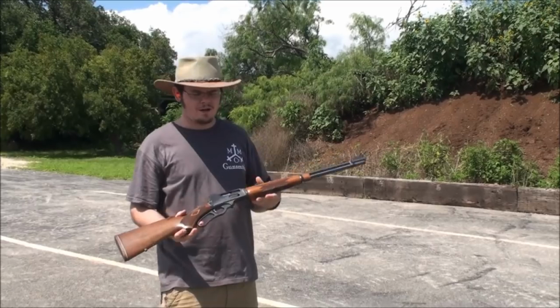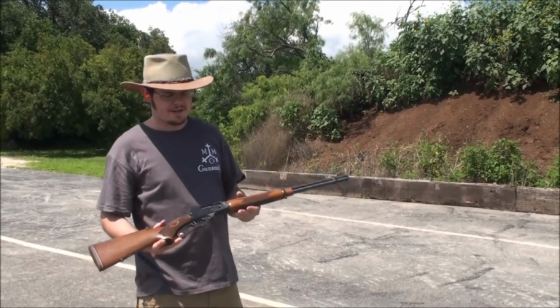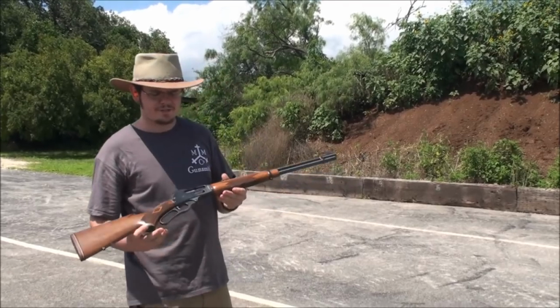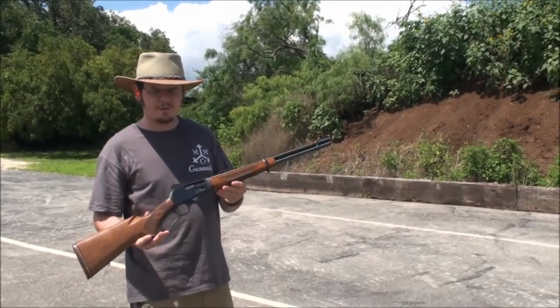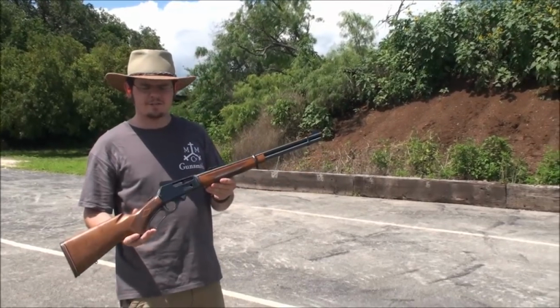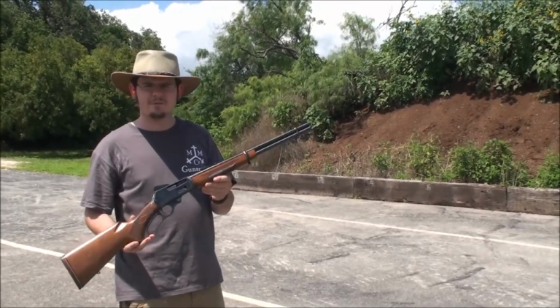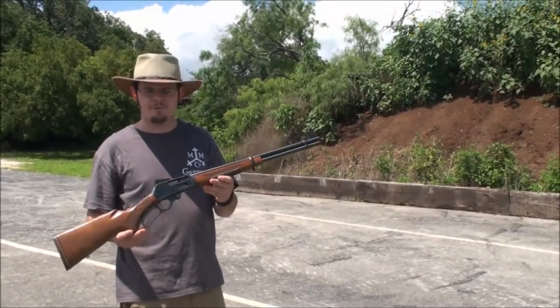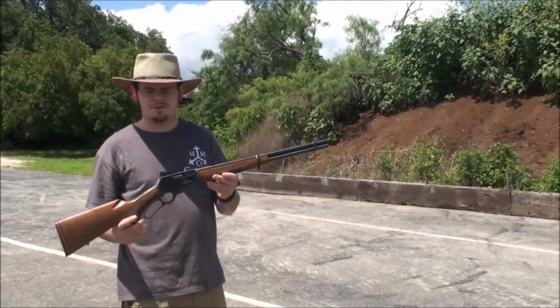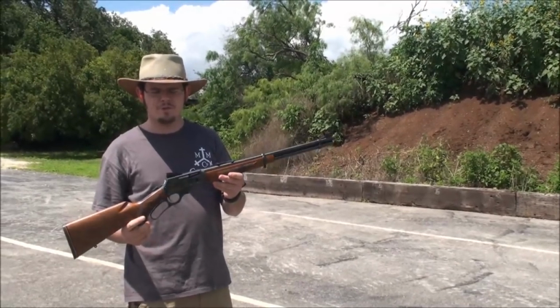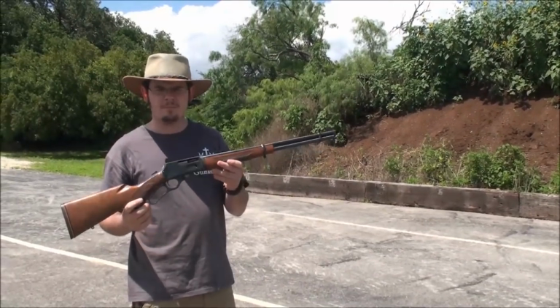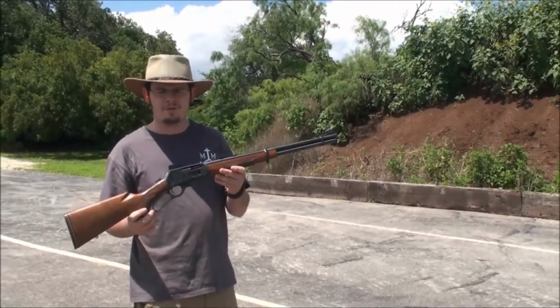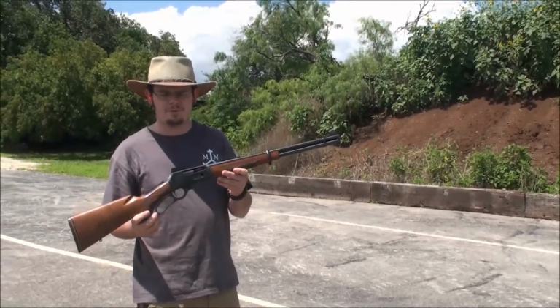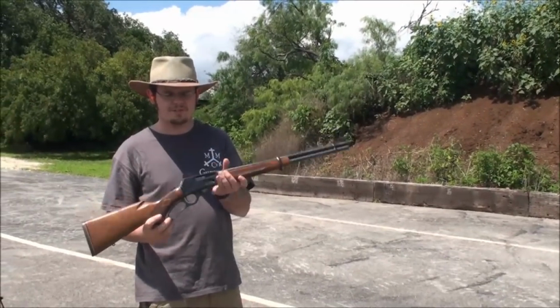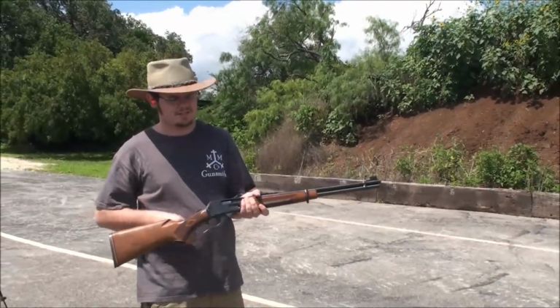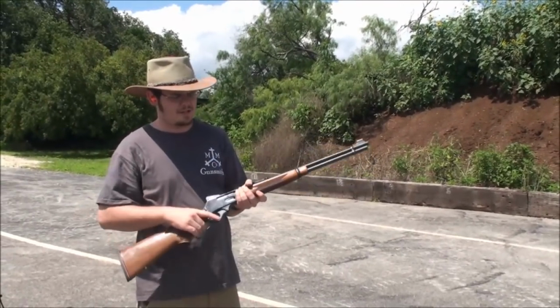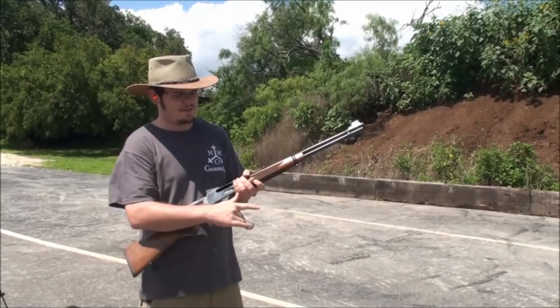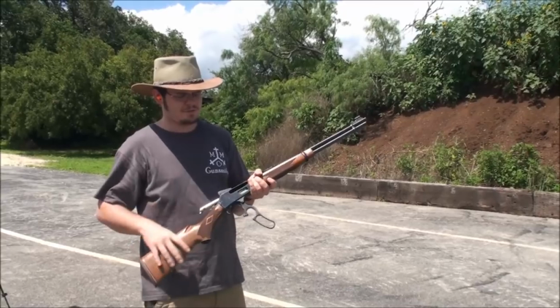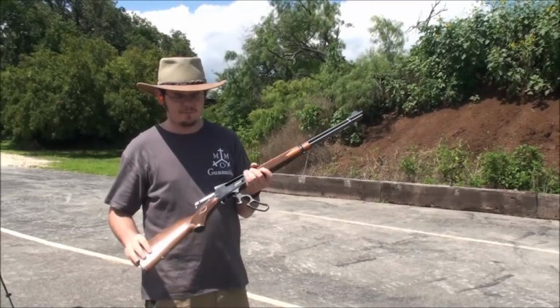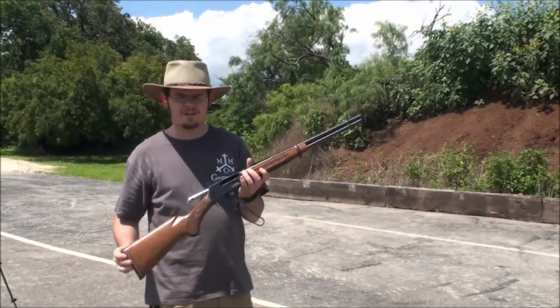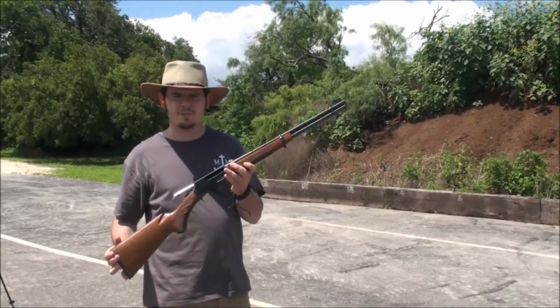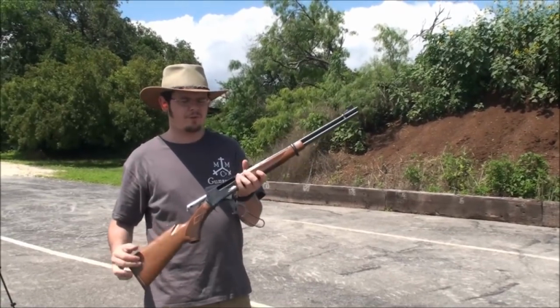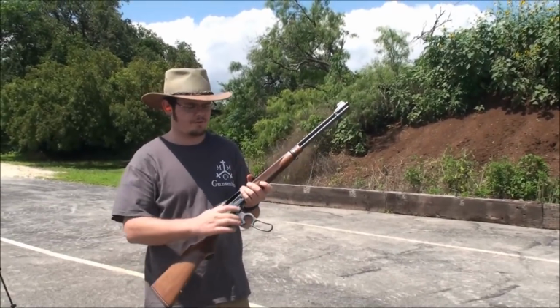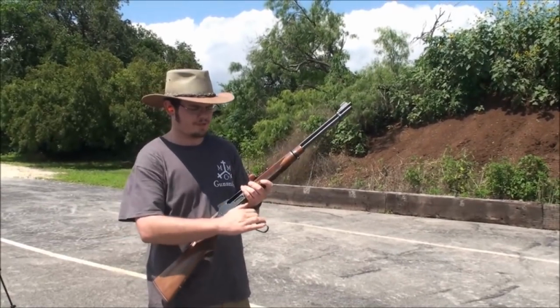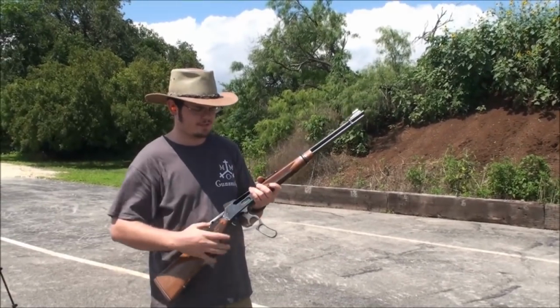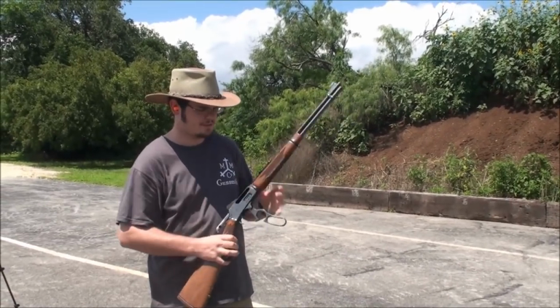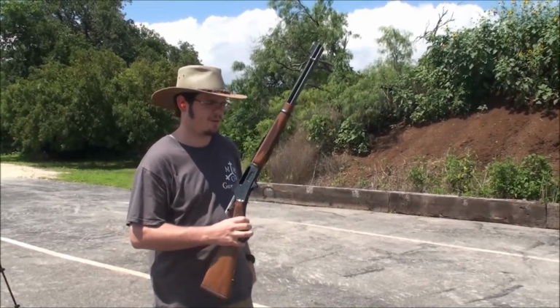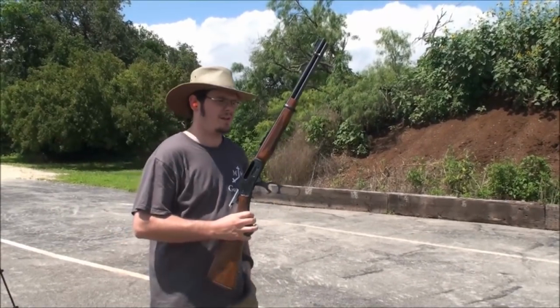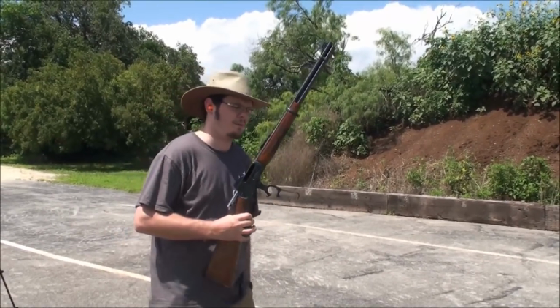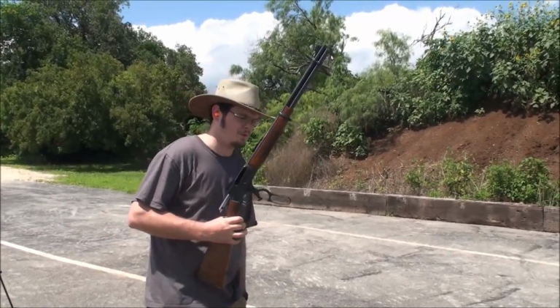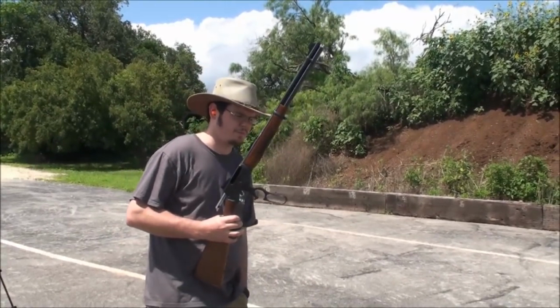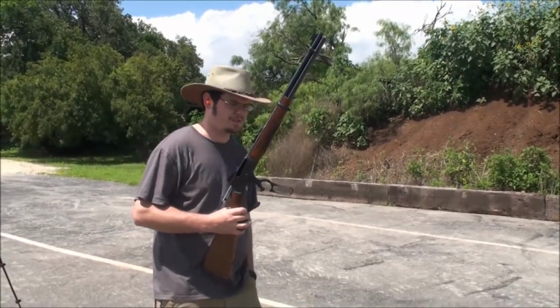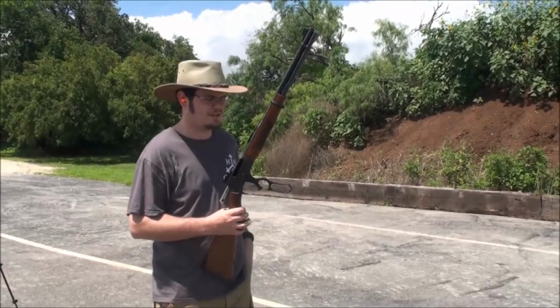Alright guys, today we're out here testing some of my reloads with the Marlin 336. This particular Marlin is in .35 Remington, so I'll pull out what we're going to be testing today.